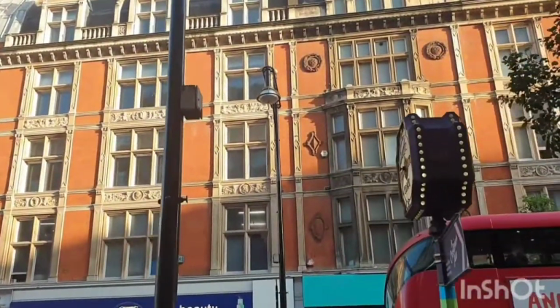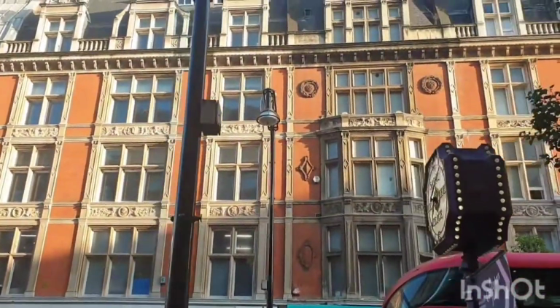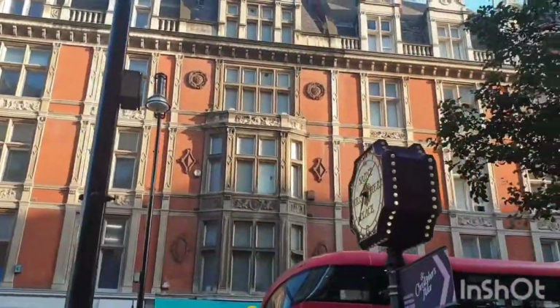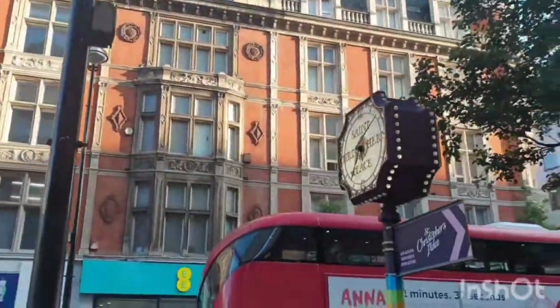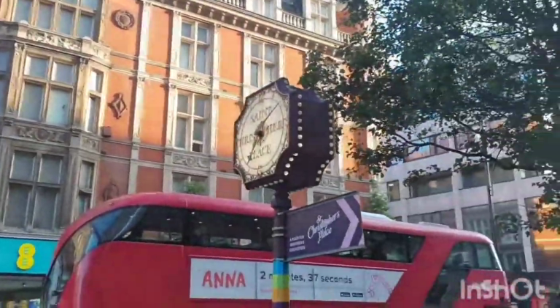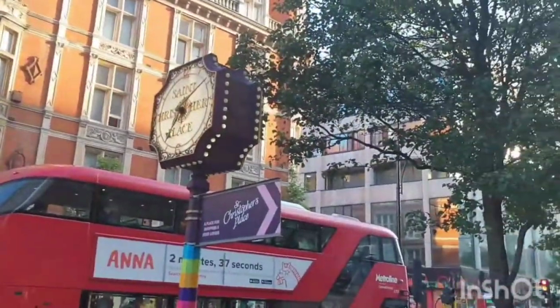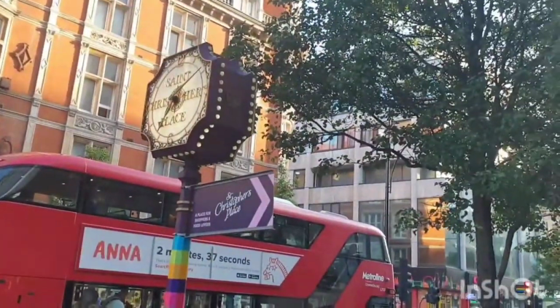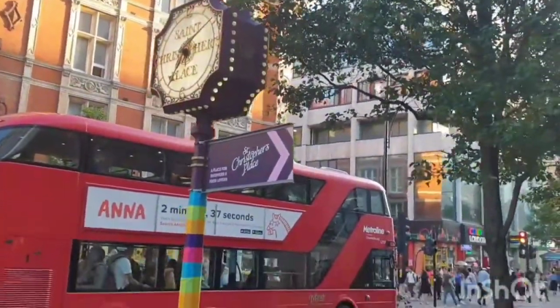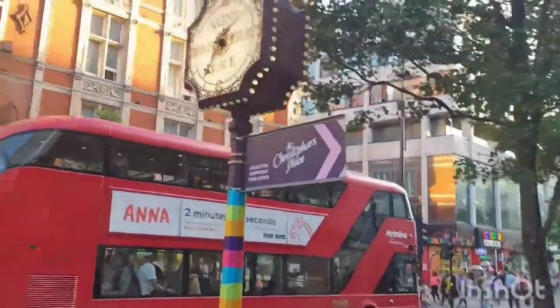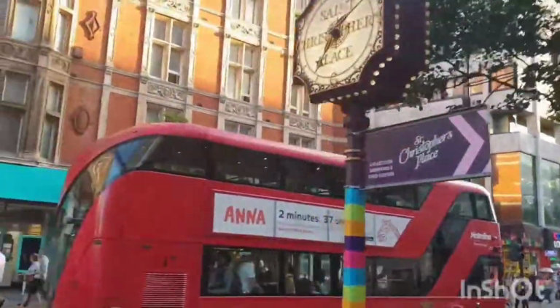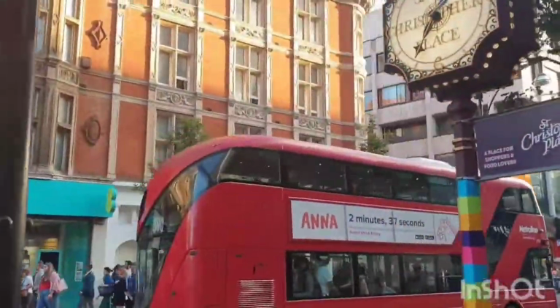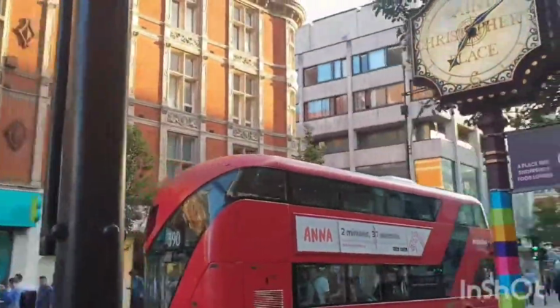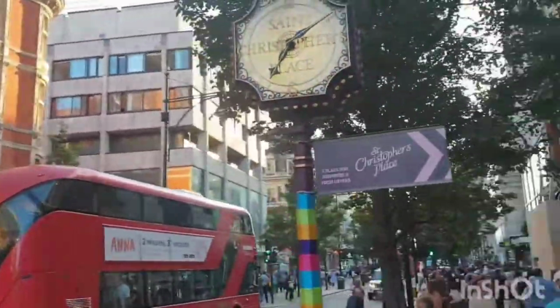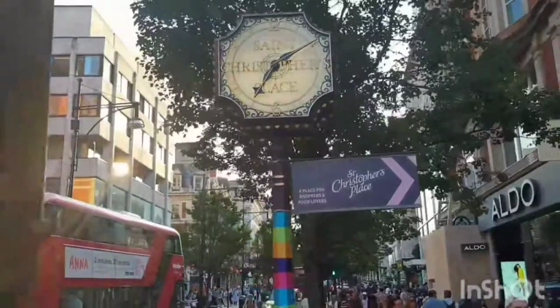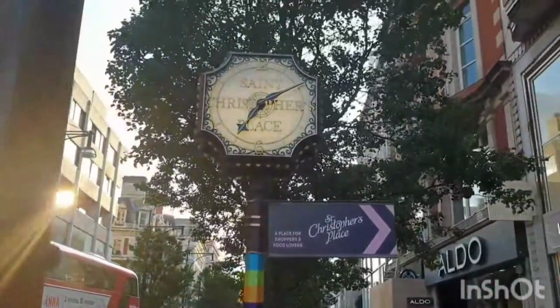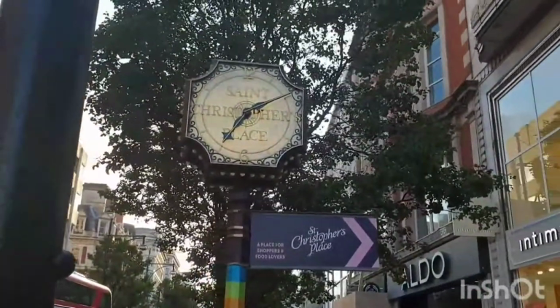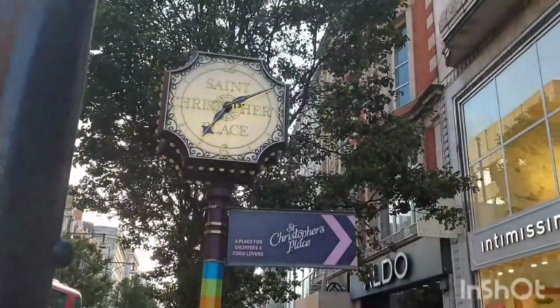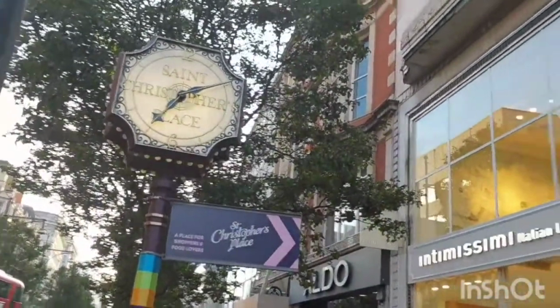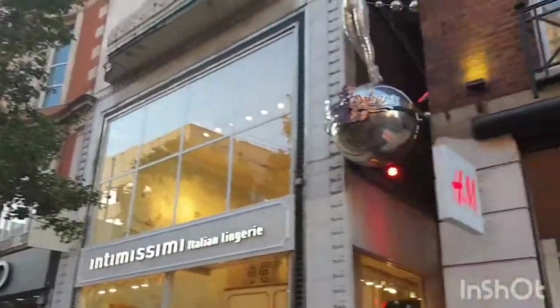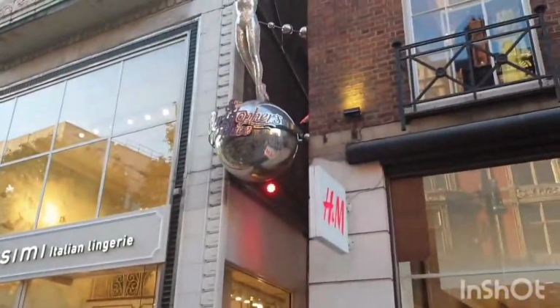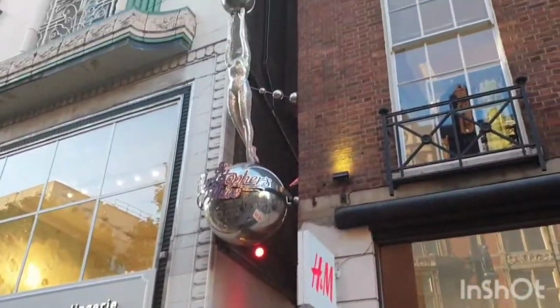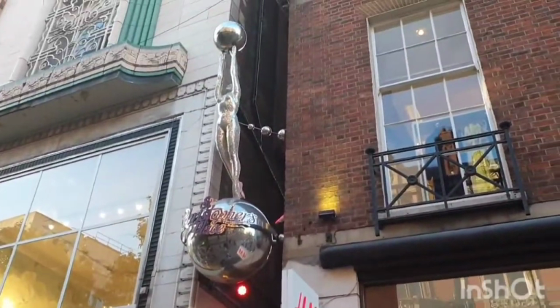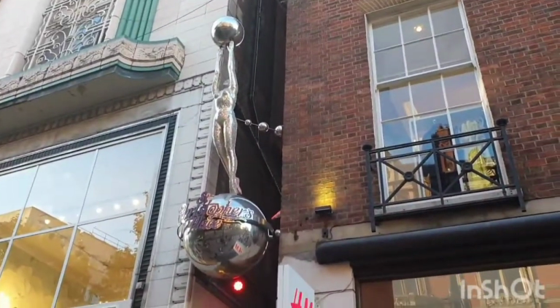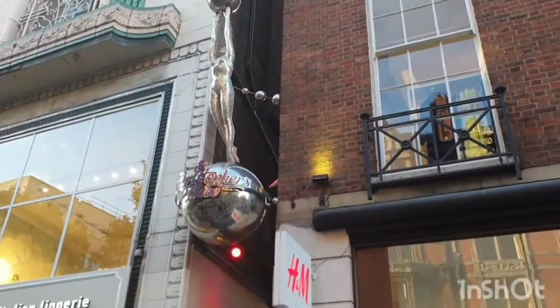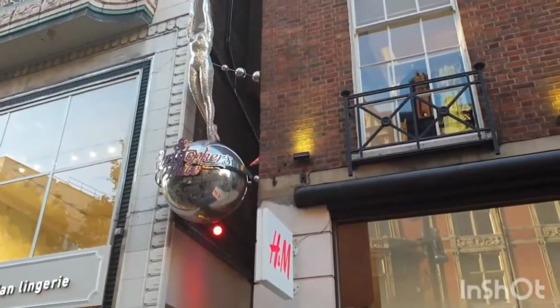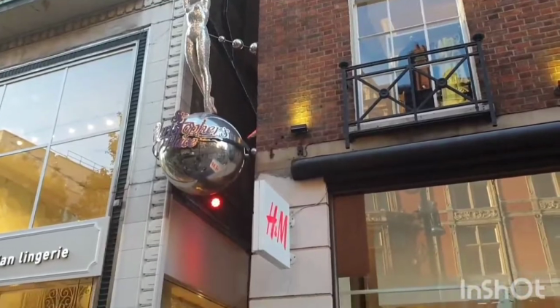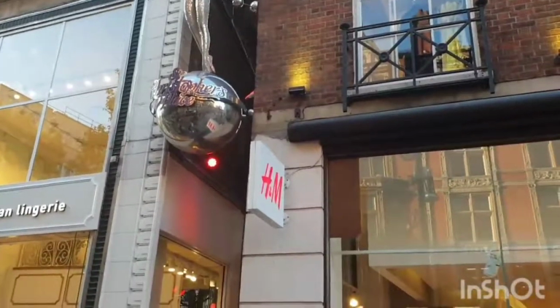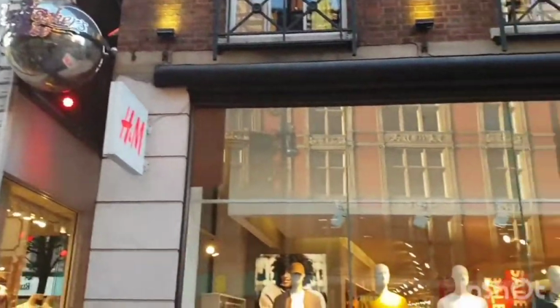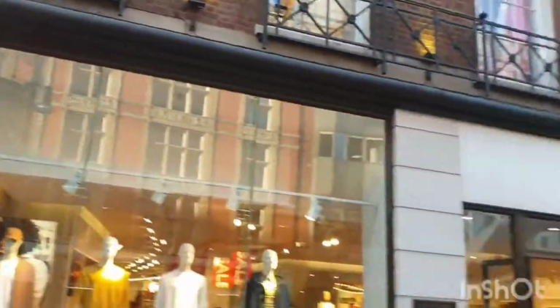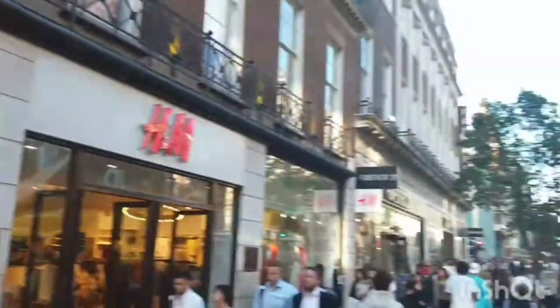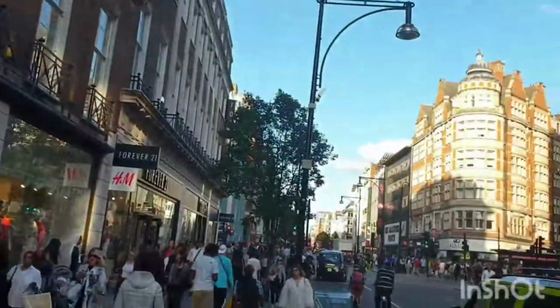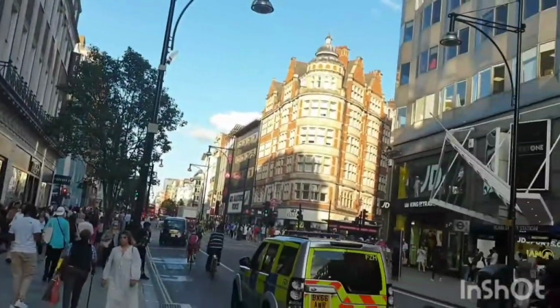We are now at the entrance from Oxford Street, and as you can see, if you're walking down Oxford Street, a very small signposting clock shows the way to St. Christopher Place. If you're not looking out for it, you're sure to miss it.